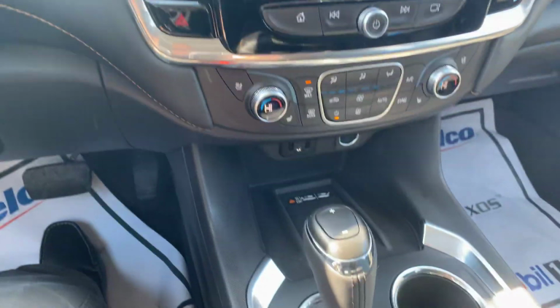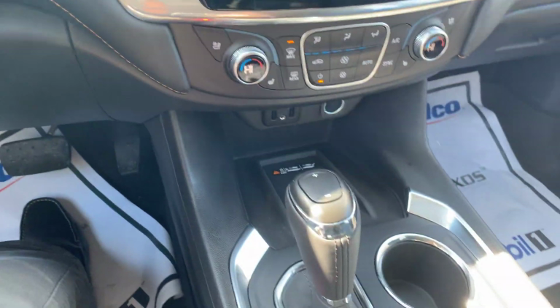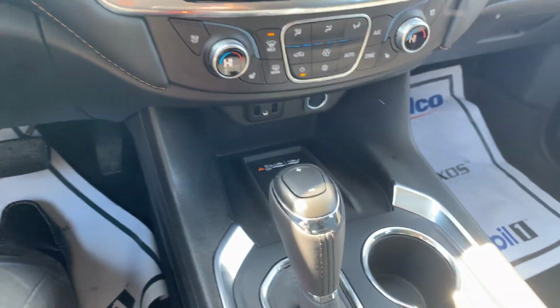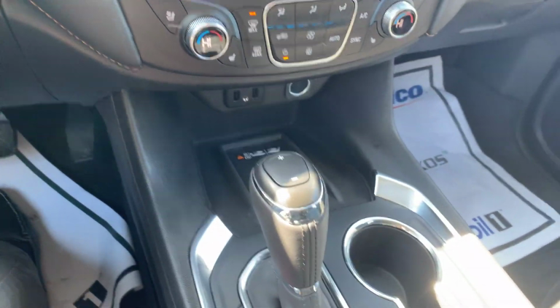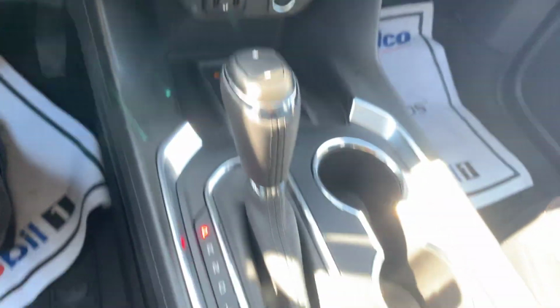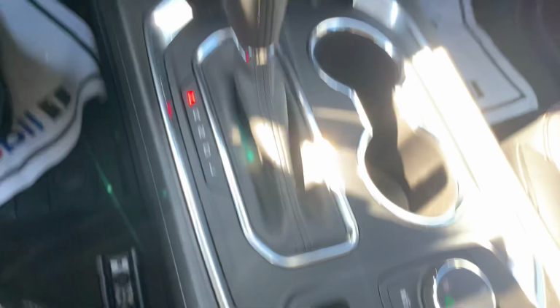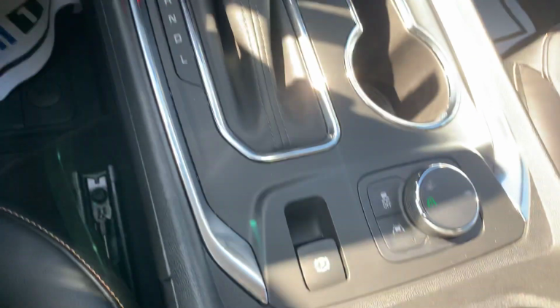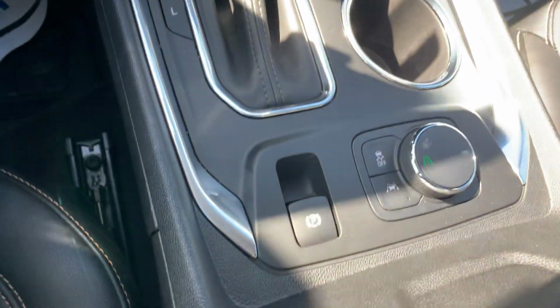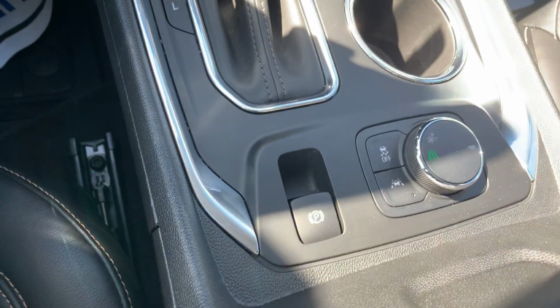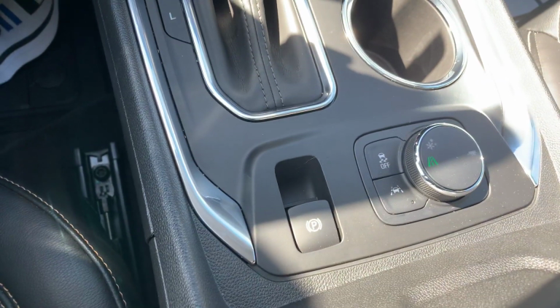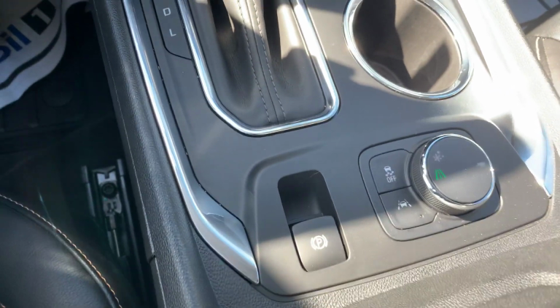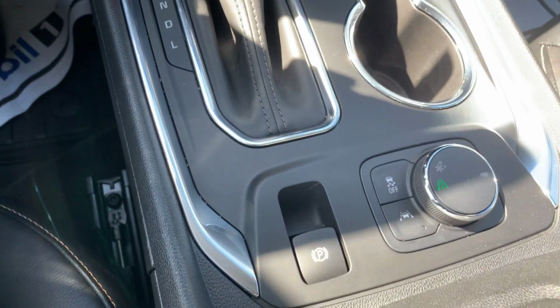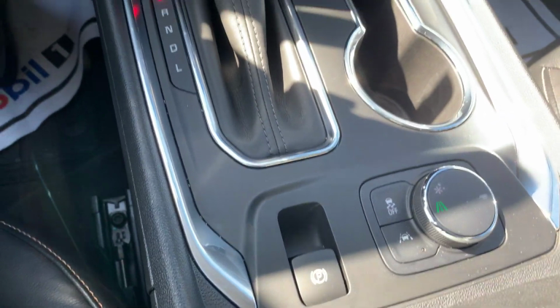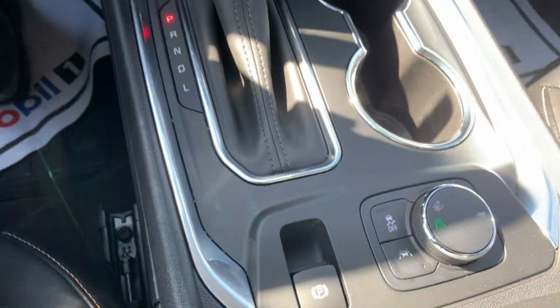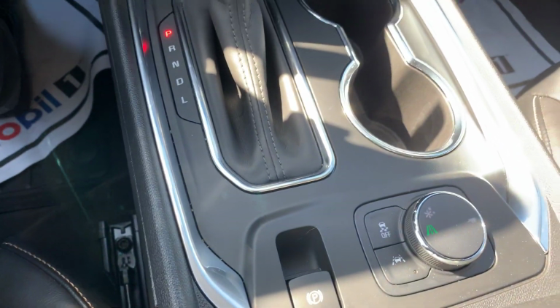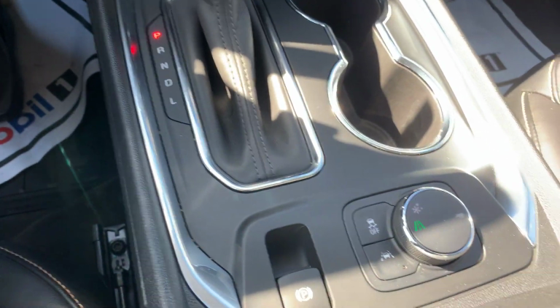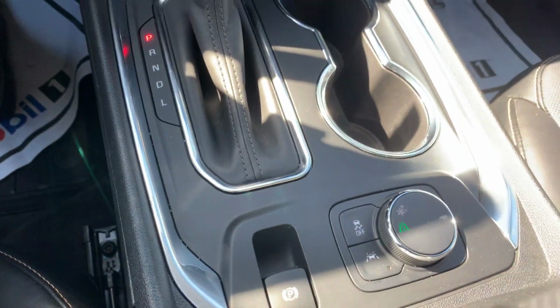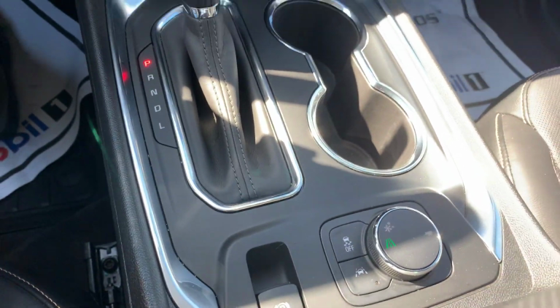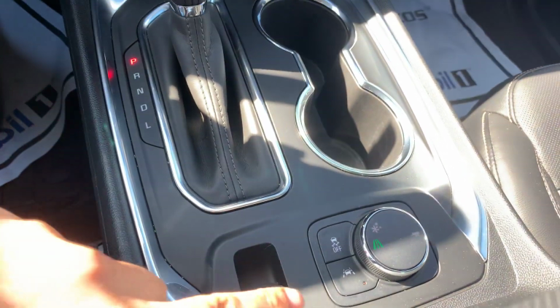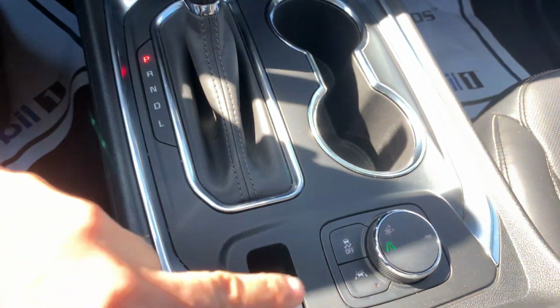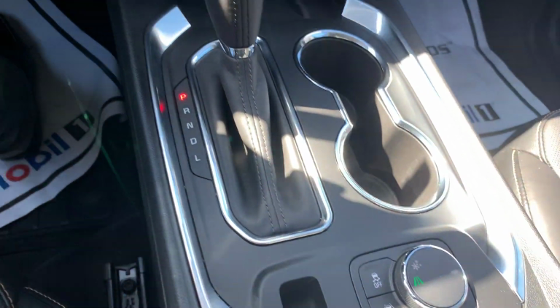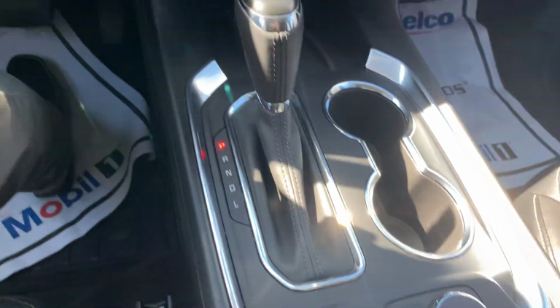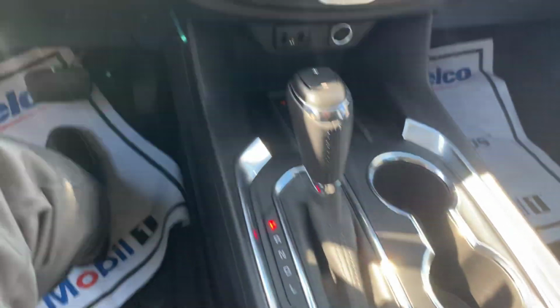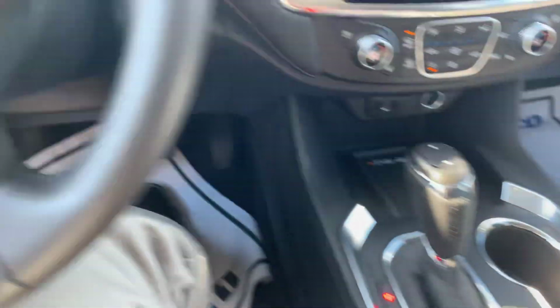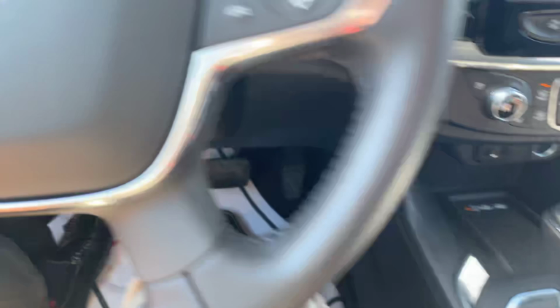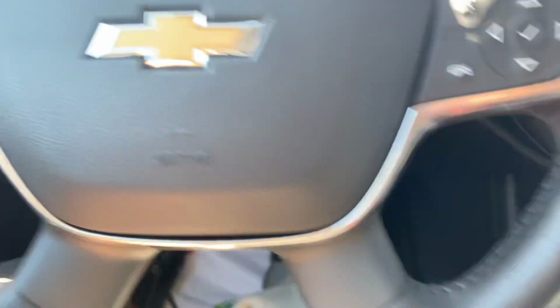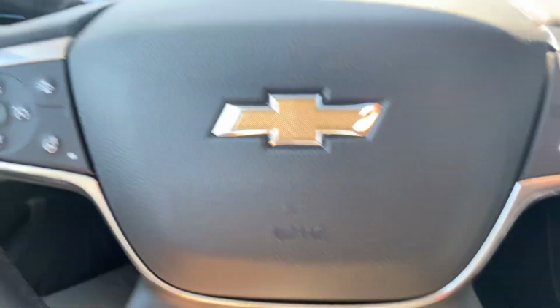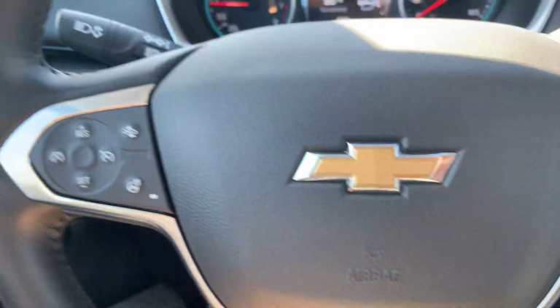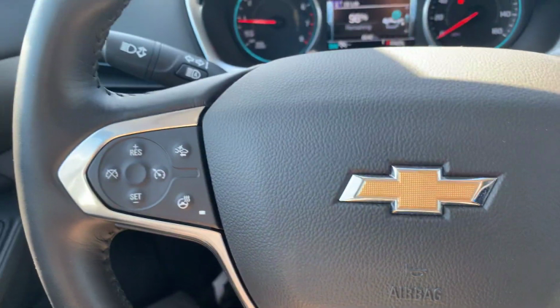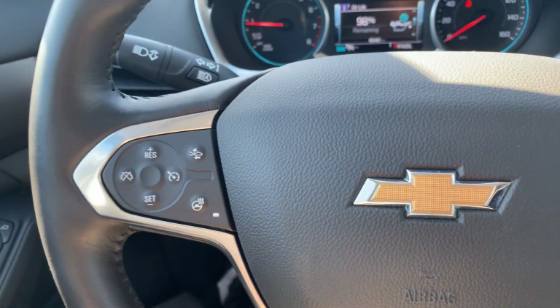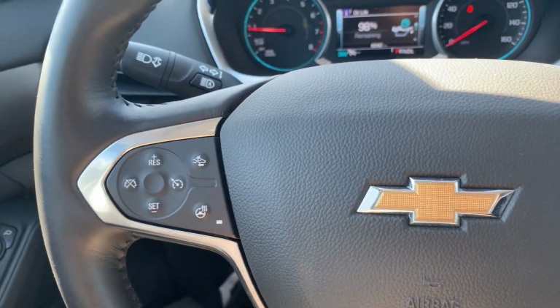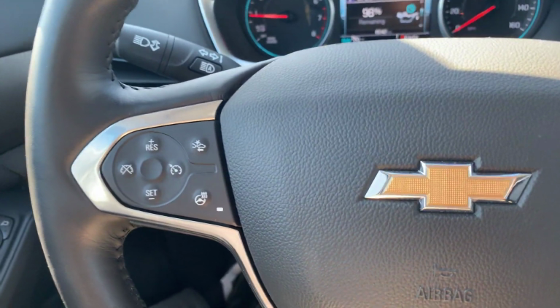Wireless charging pad. It has the active safety features: lane departure warning, blind spot monitors, and forward collision detection.